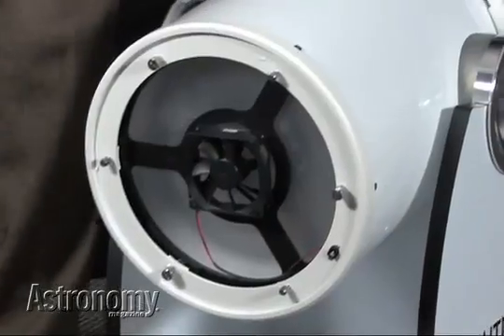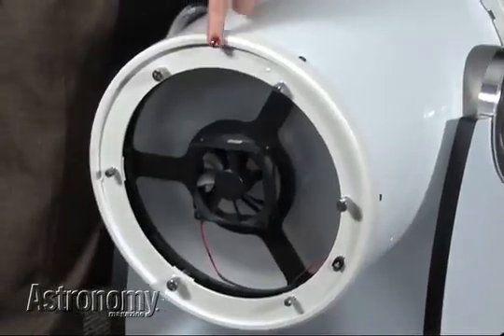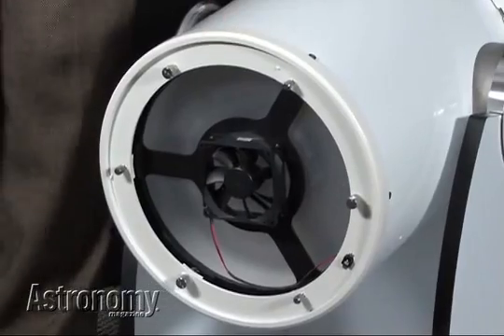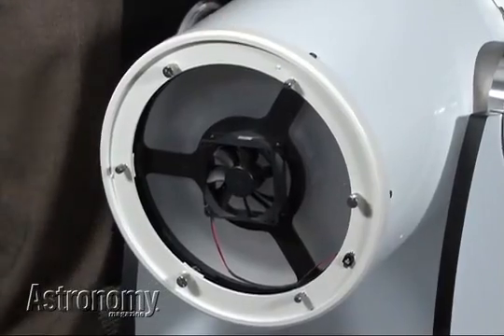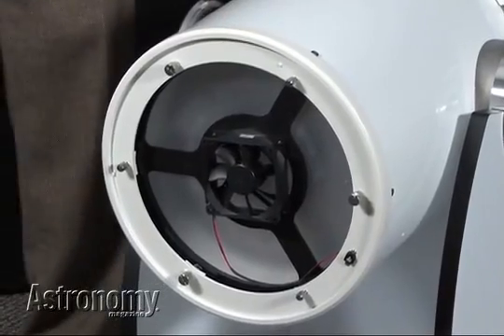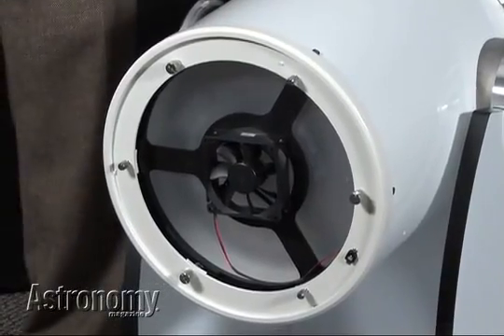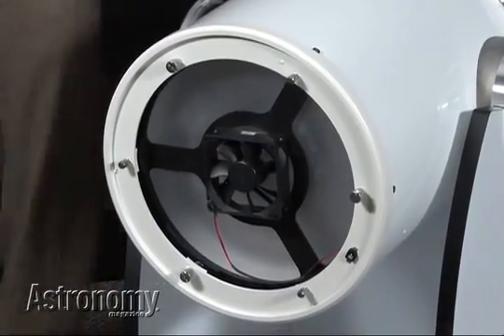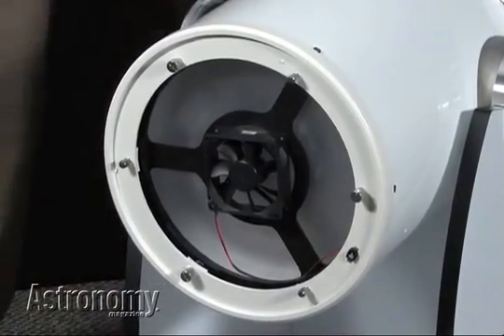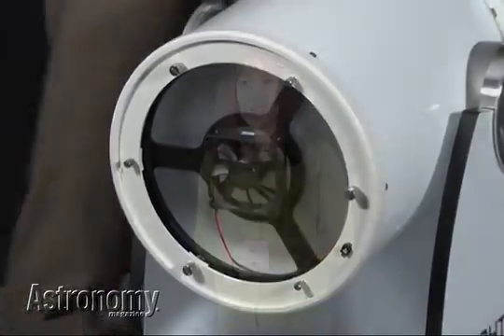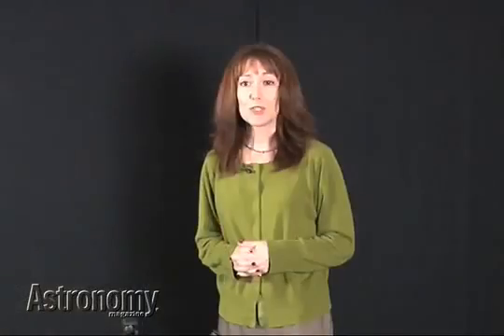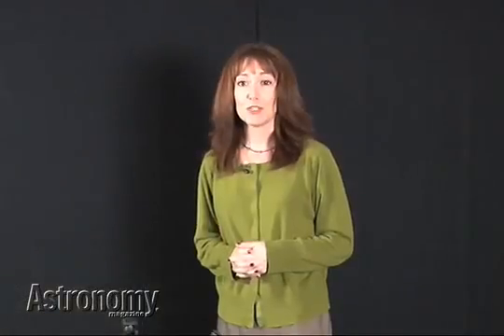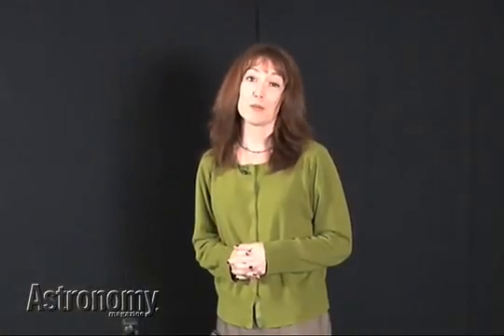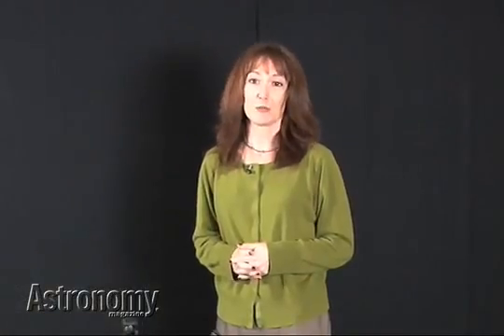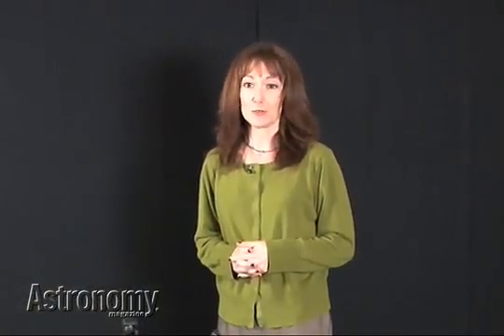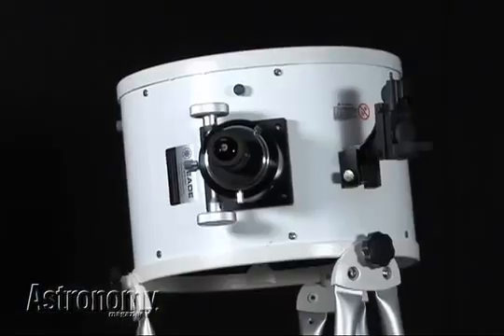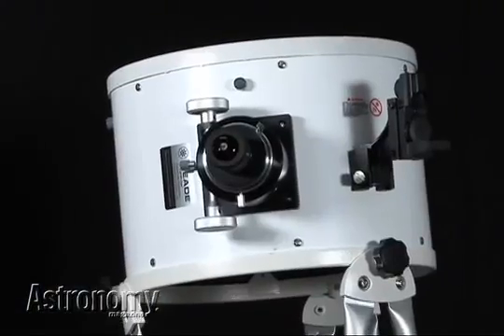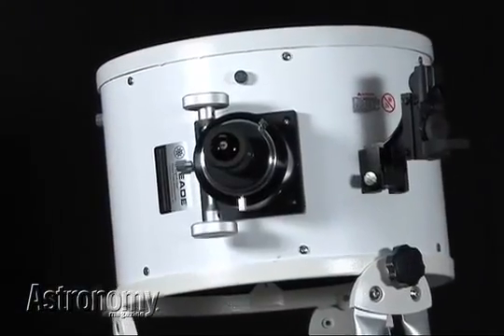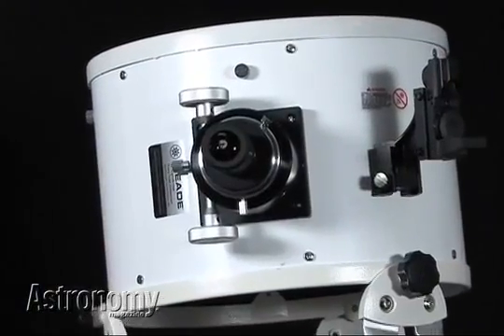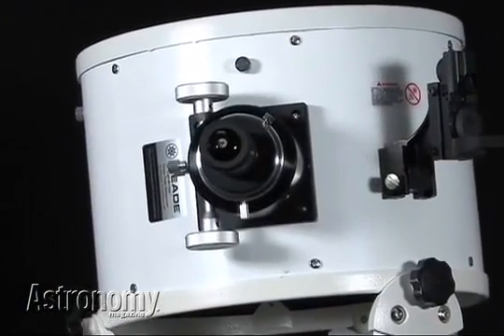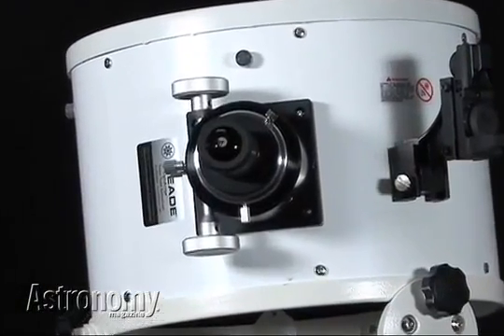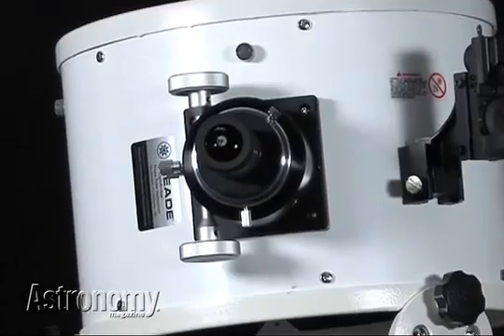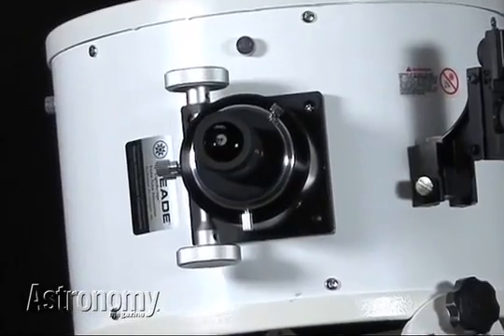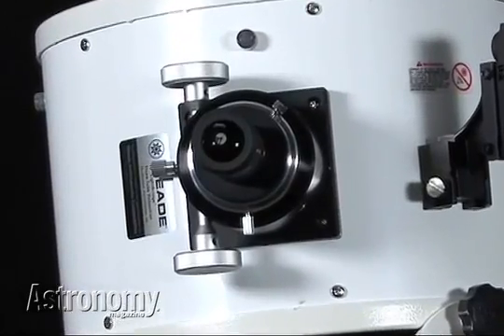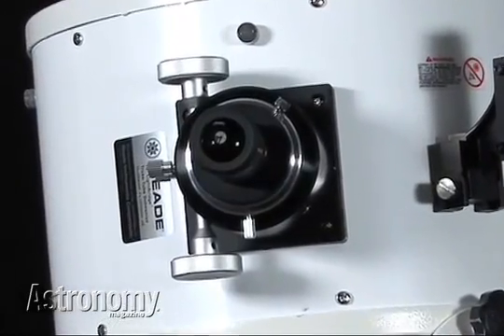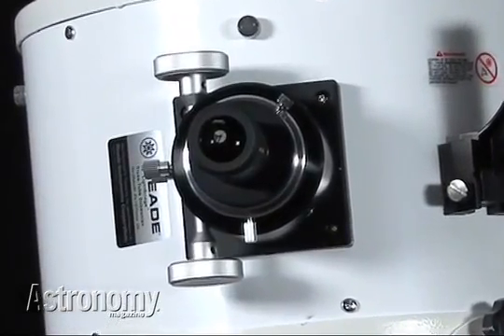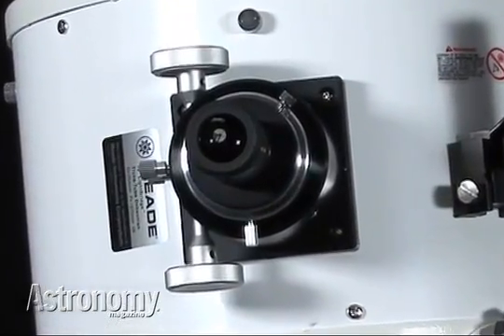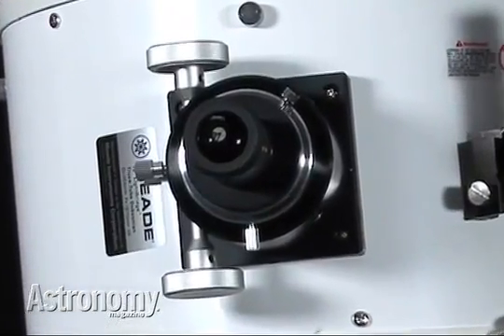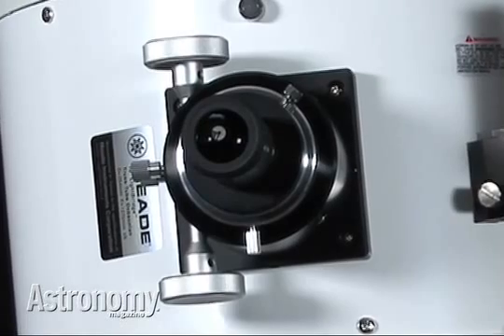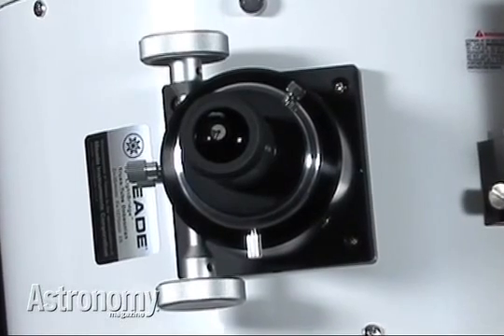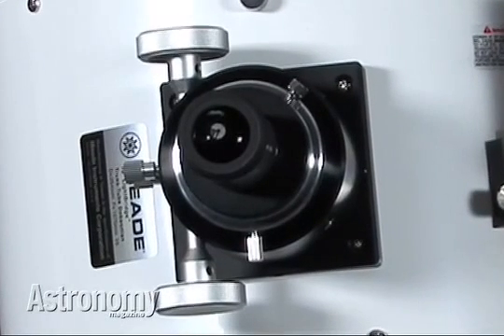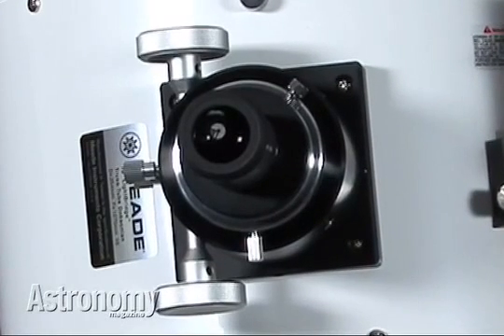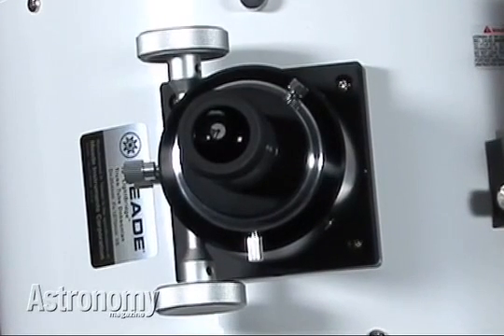Coatings reduce the amount of scattered light so you get more light in a concentrated area through the eyepiece. A battery-powered cooling fan mounted on the back of the primary mirror cell helps keep the mirror at ambient temperature. A Crayford Style 2-inch focuser comes with an inch-and-a-quarter adapter and accommodates 2-inch and inch-and-a-quarter eyepieces.